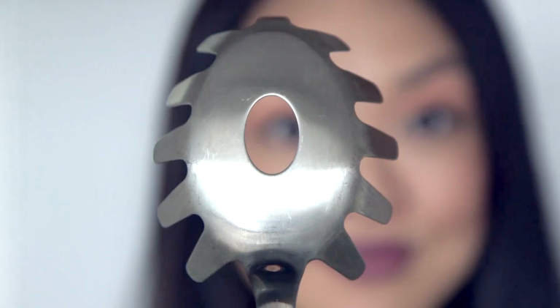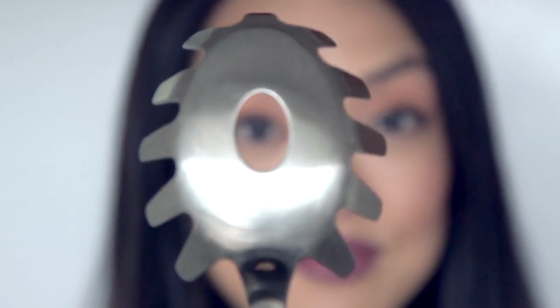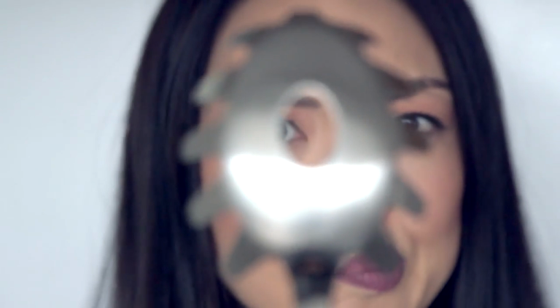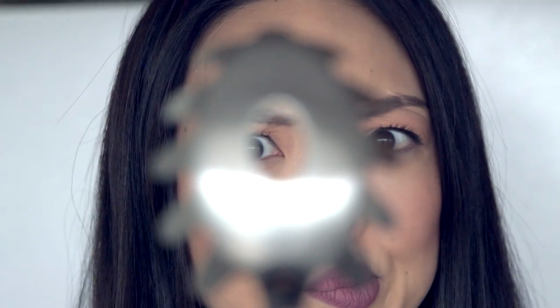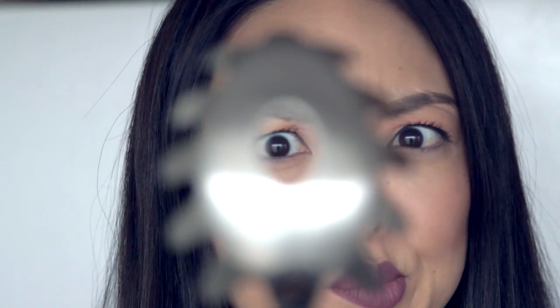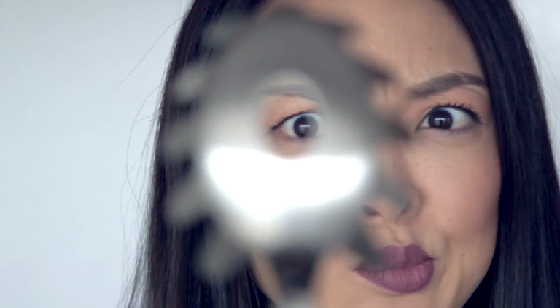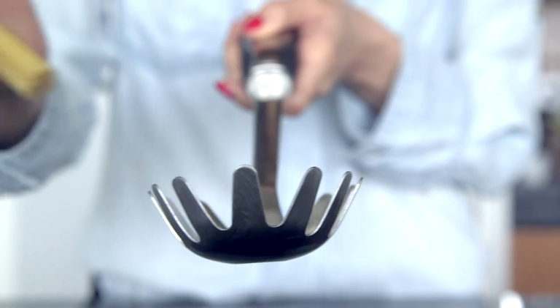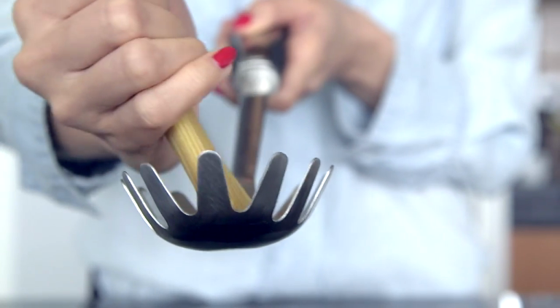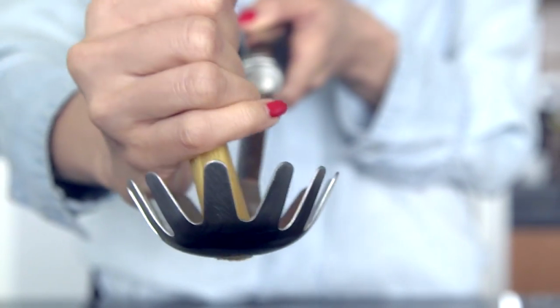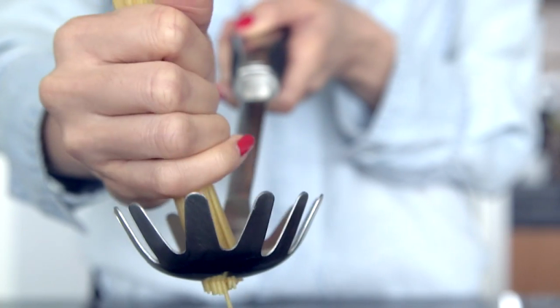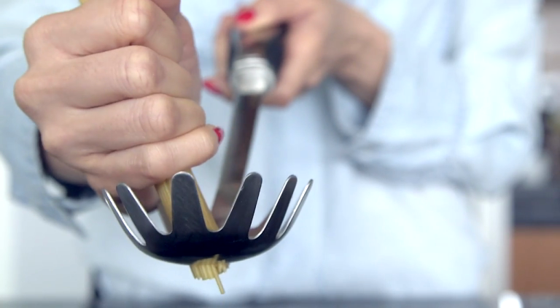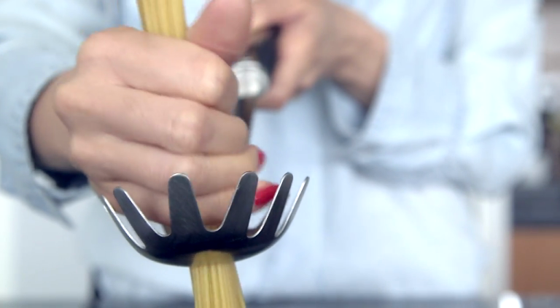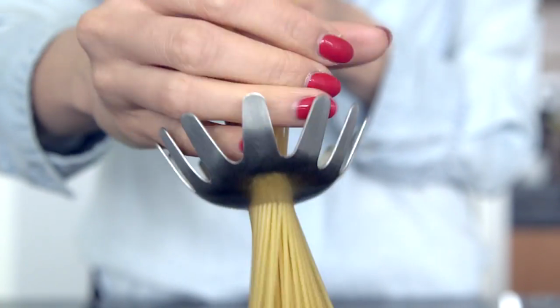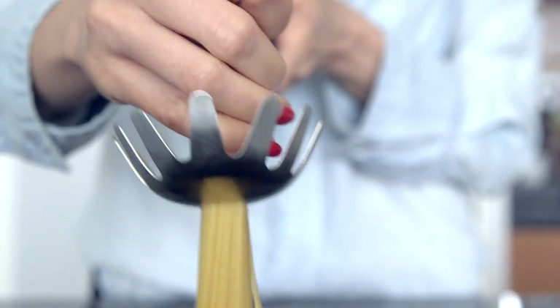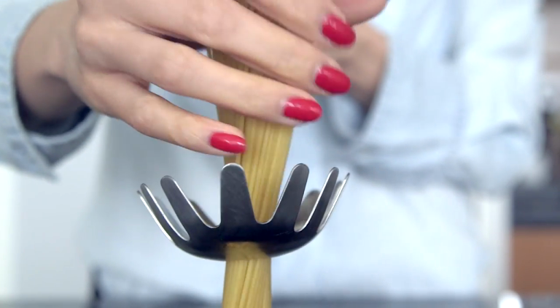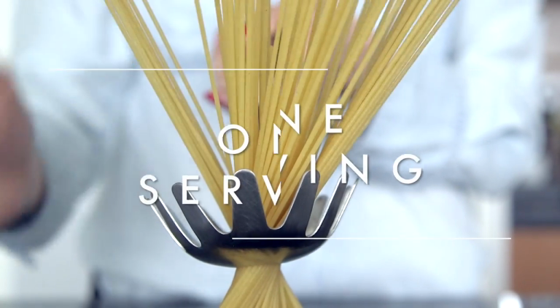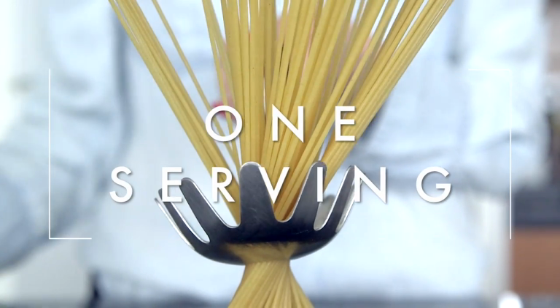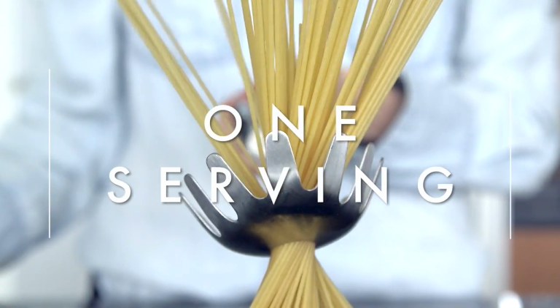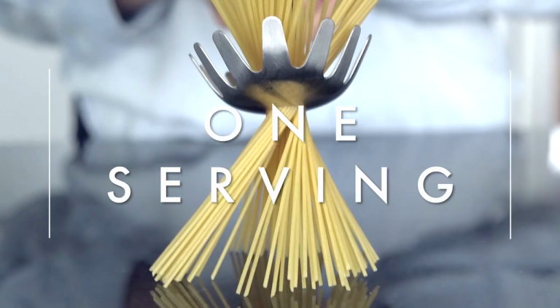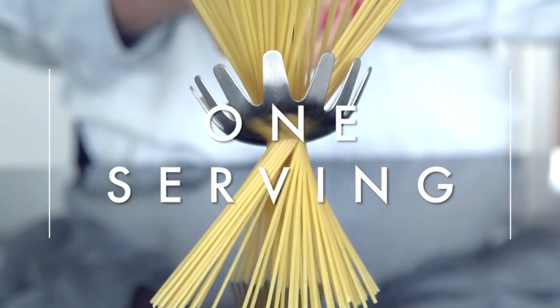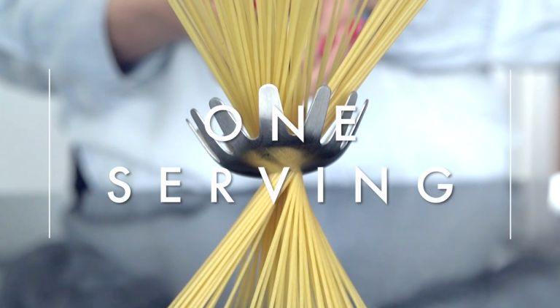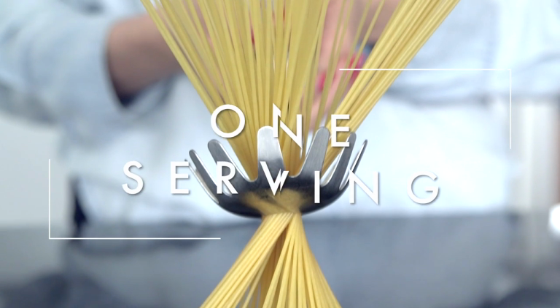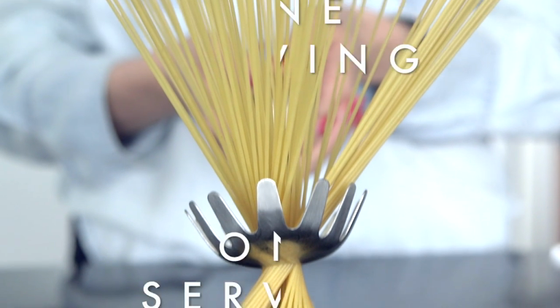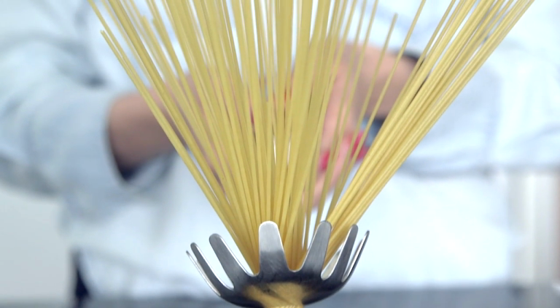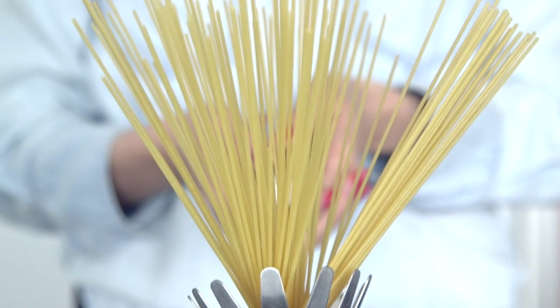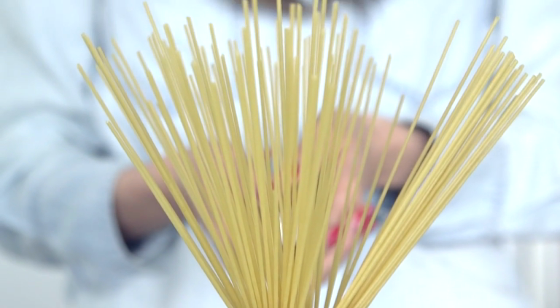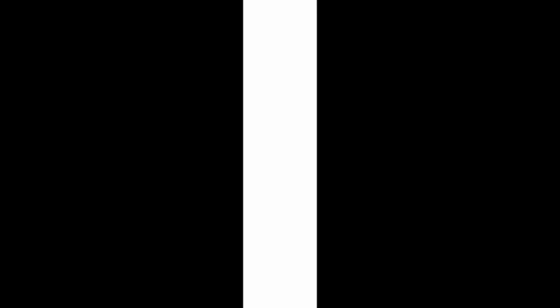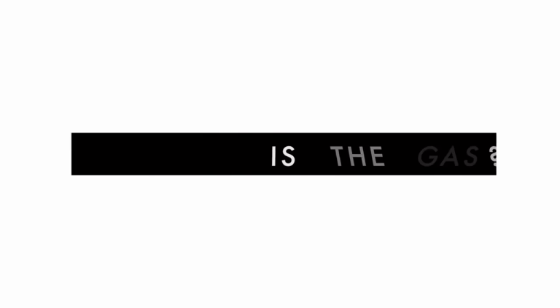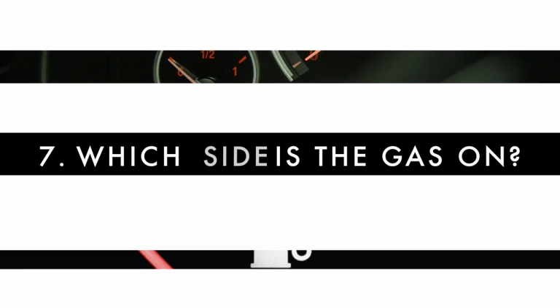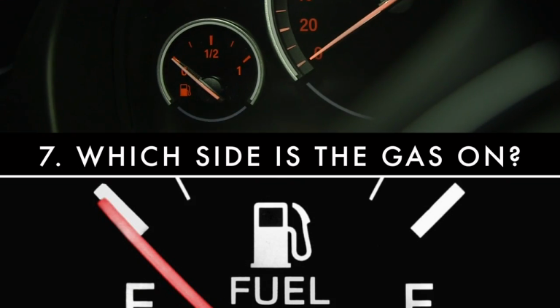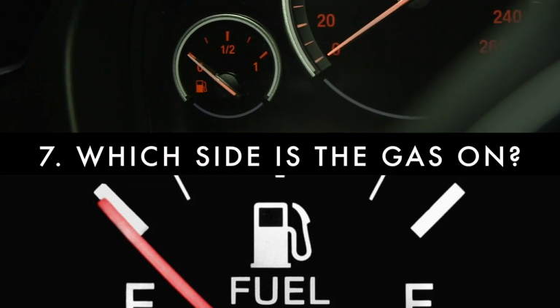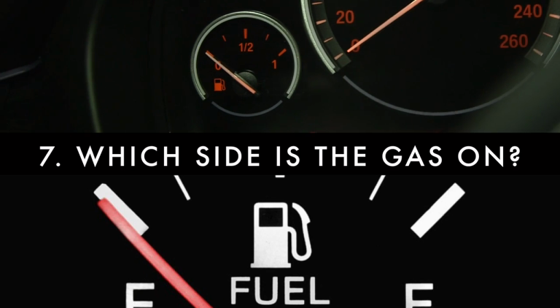The pasta spoon hole's primary purpose is to strain the pasta and let the water drain out. But on many spoons, the hole is just about the size of one person's portion of spaghetti — so if you're making pasta for one, this is the way to go.